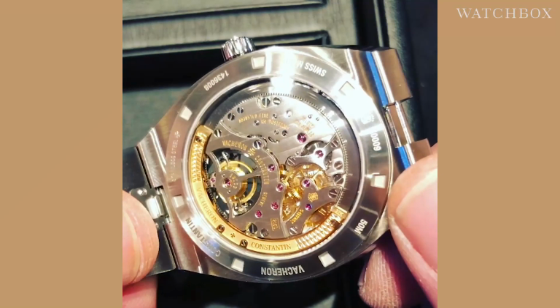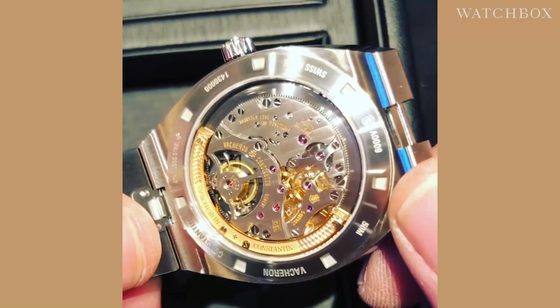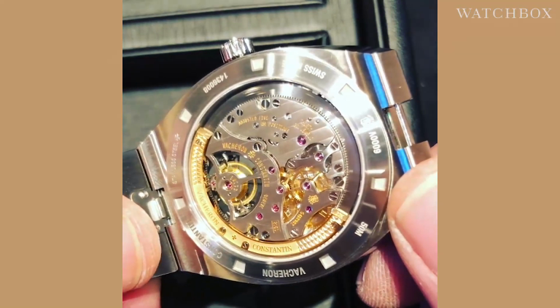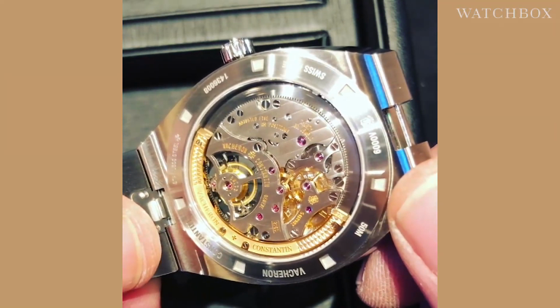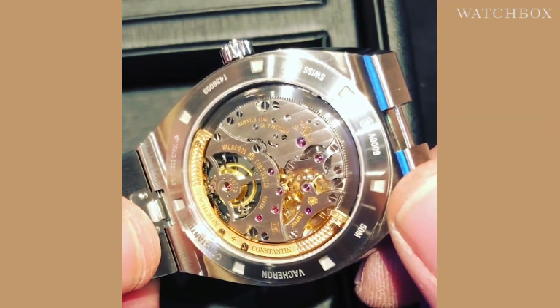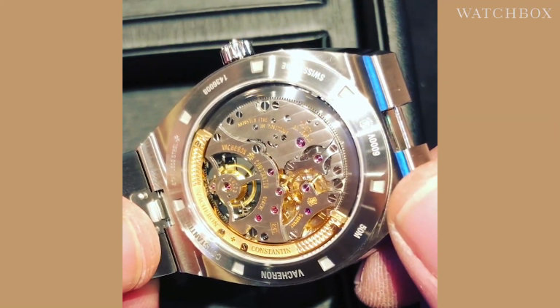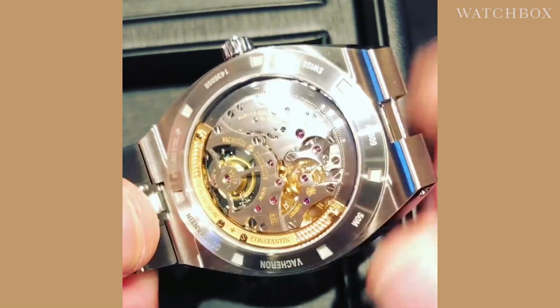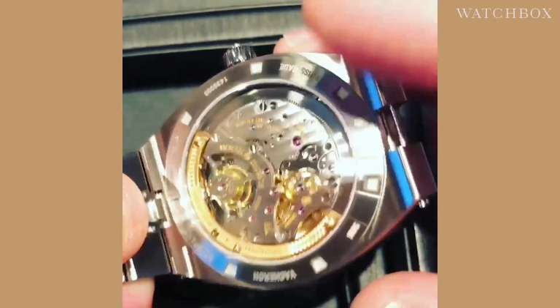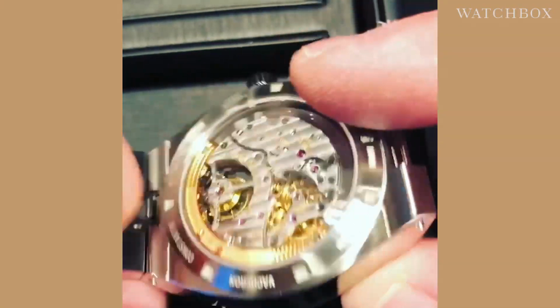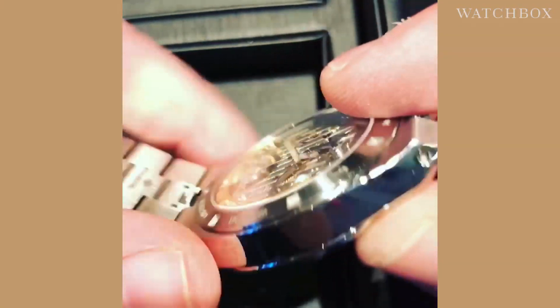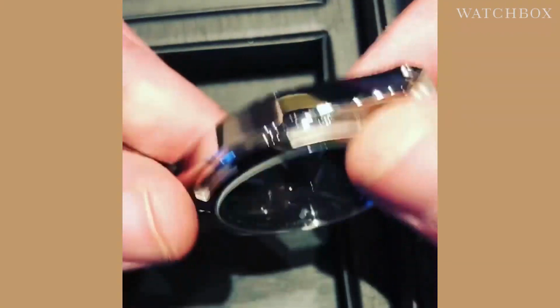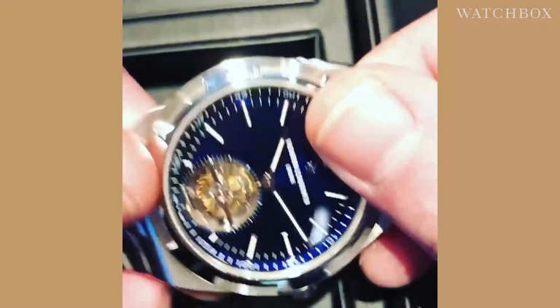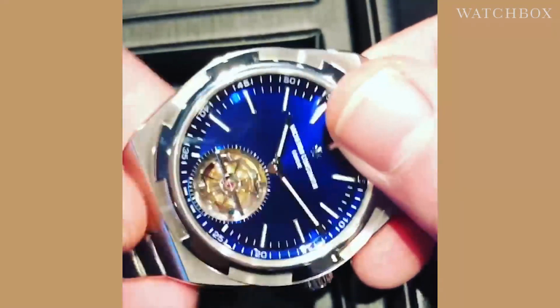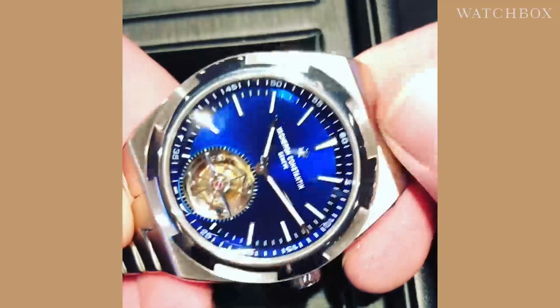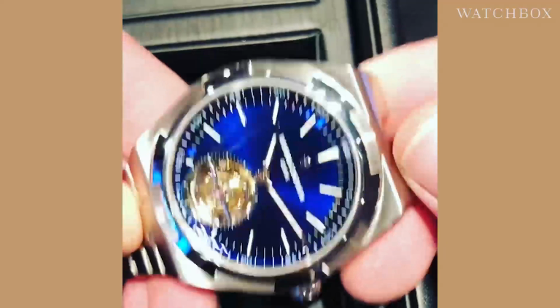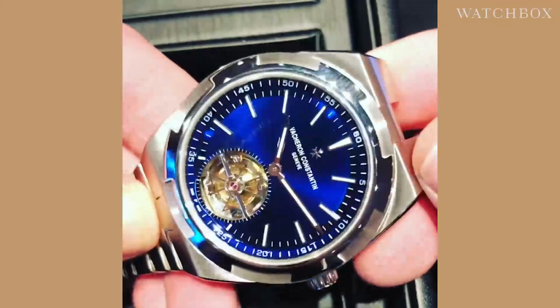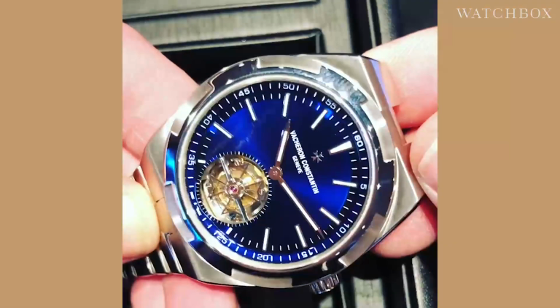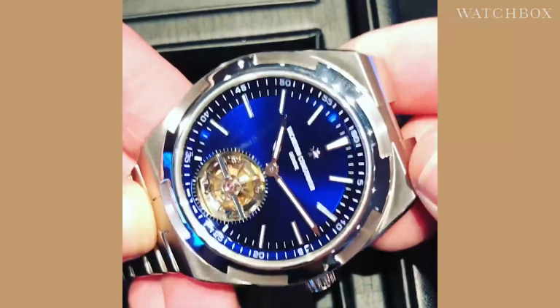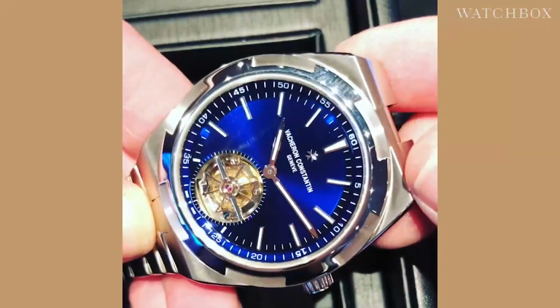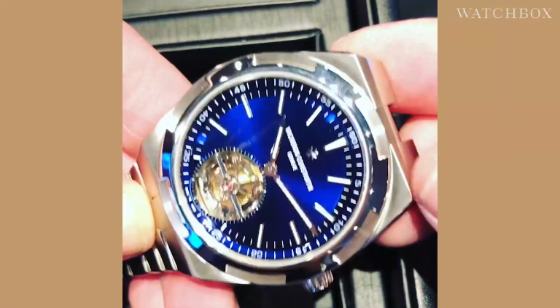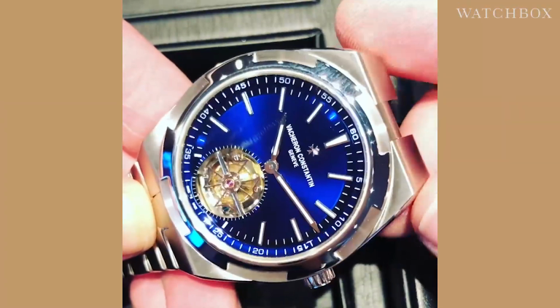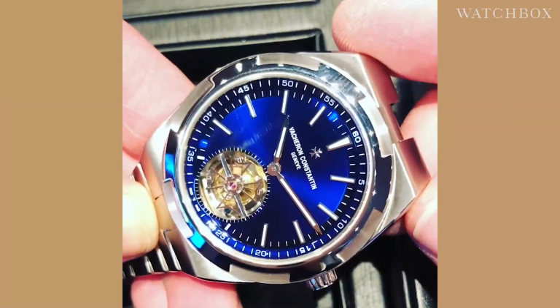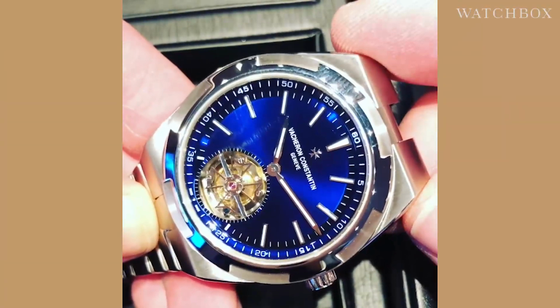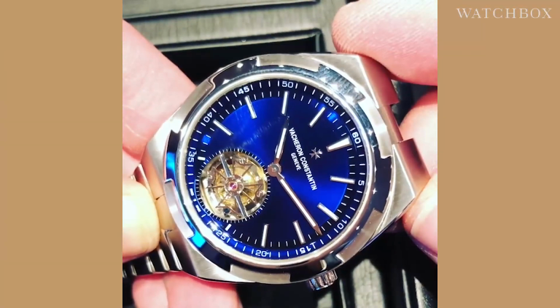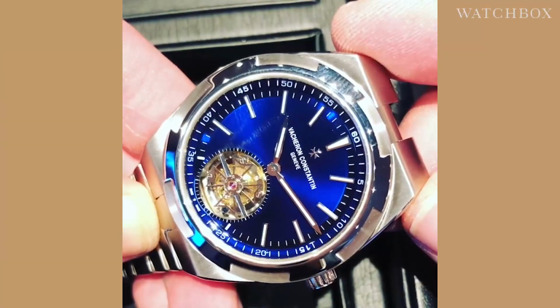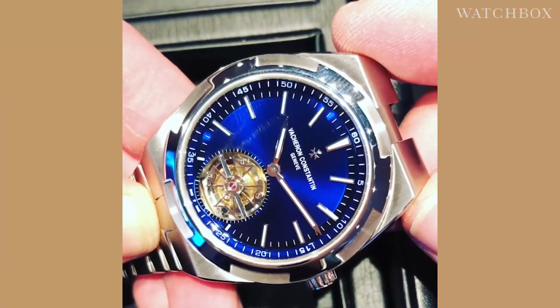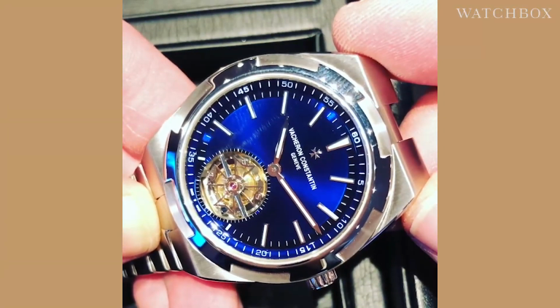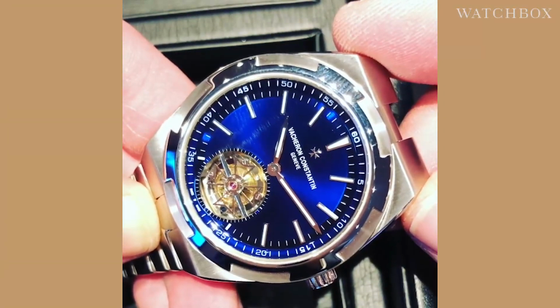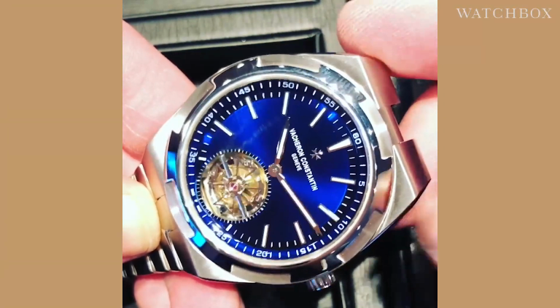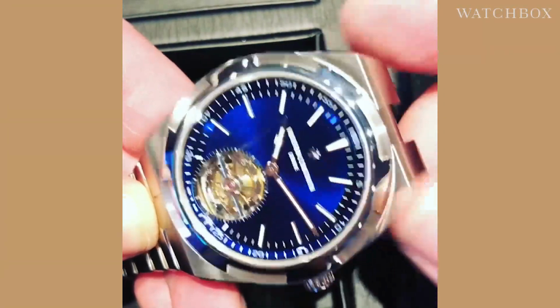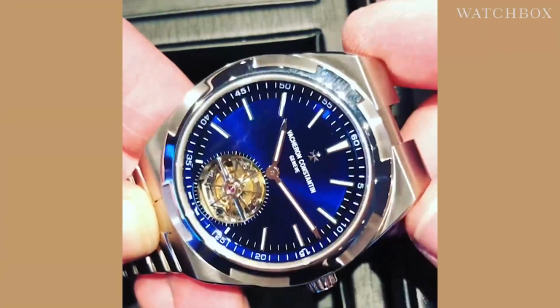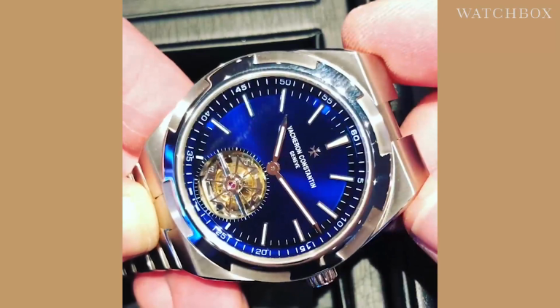And as you can see, Geneva Hallmark inside and out — this is a watch that simply stuns. It even comes with accessories: you get a full deployant clasp, a leather strap, and a rubber strap in blue to match the dial.